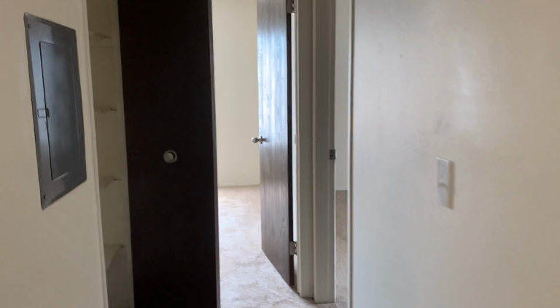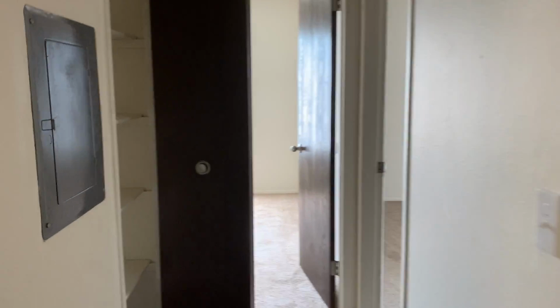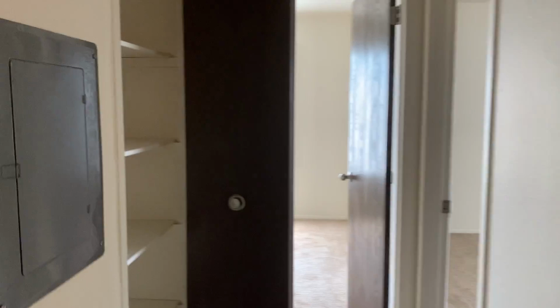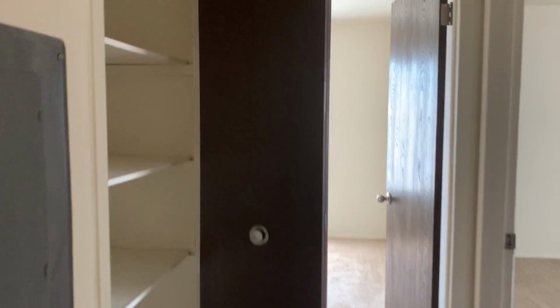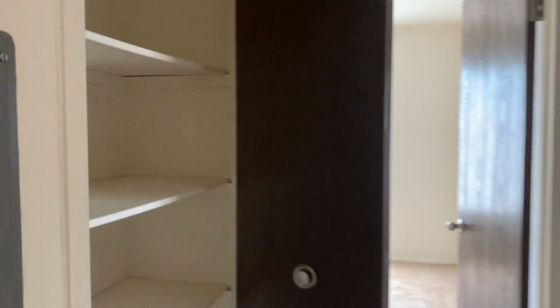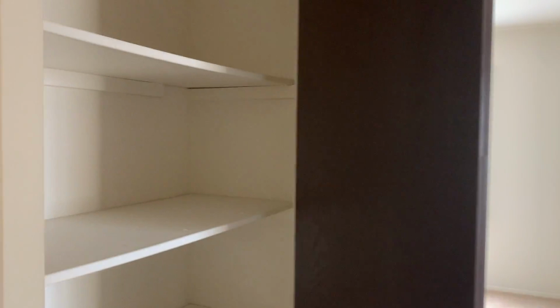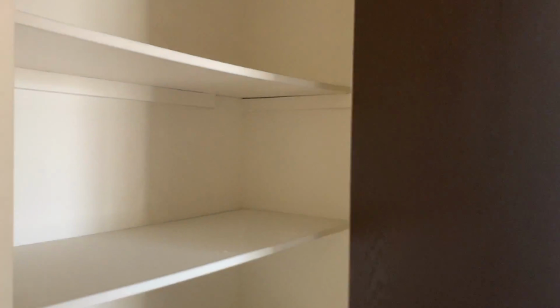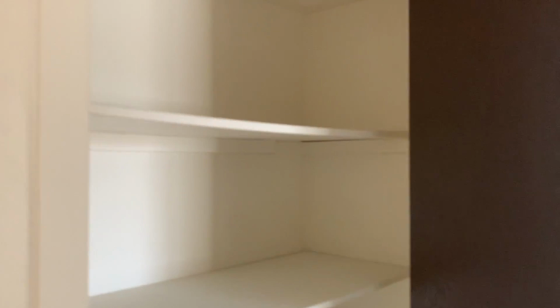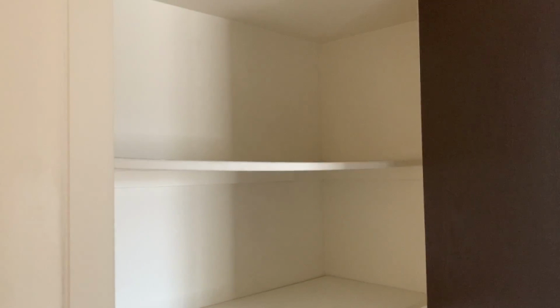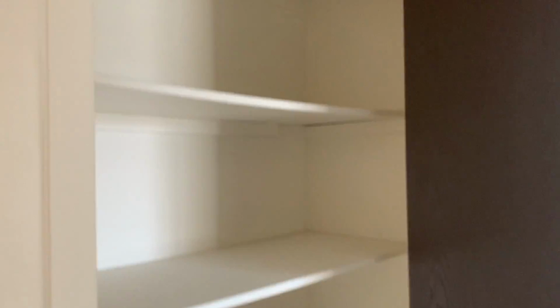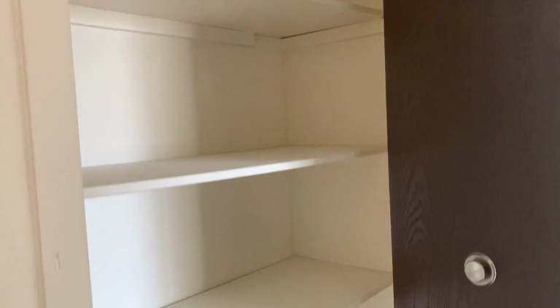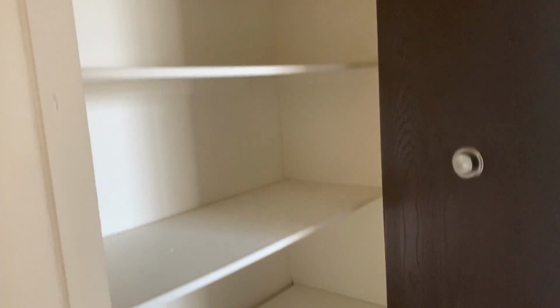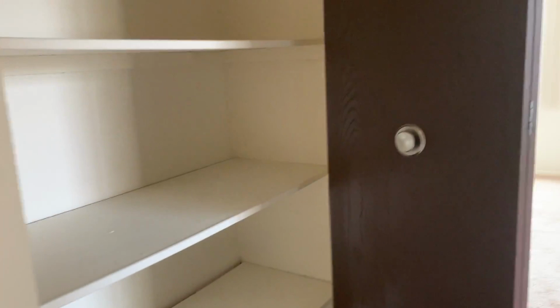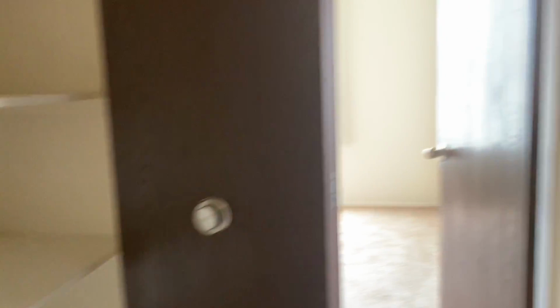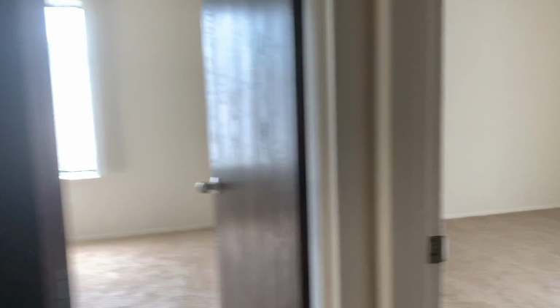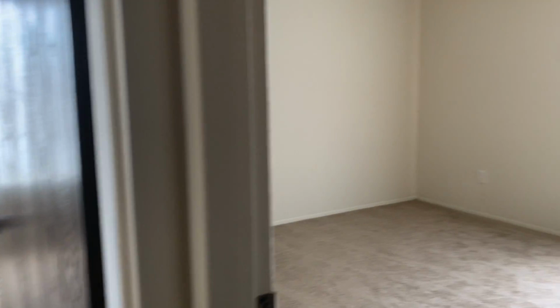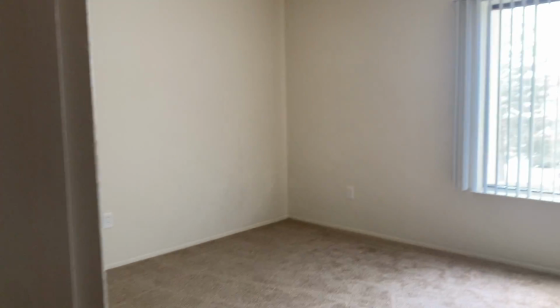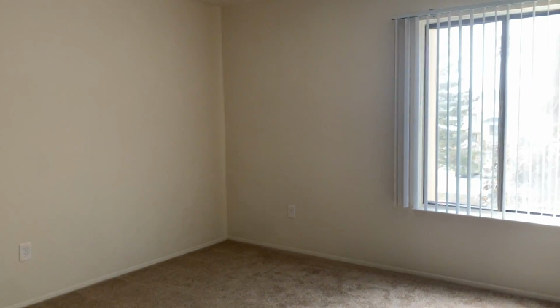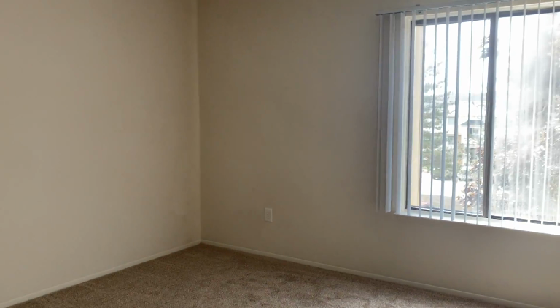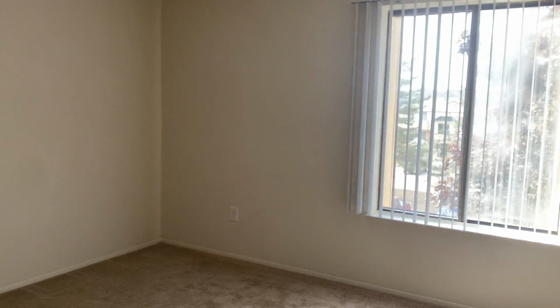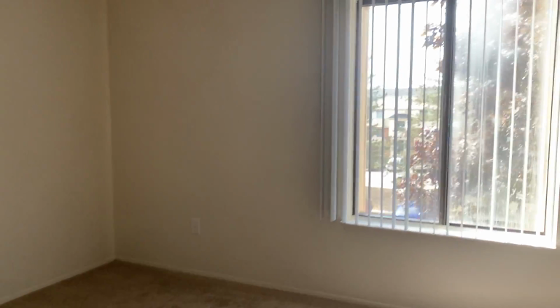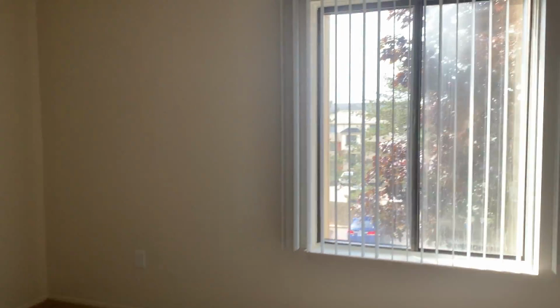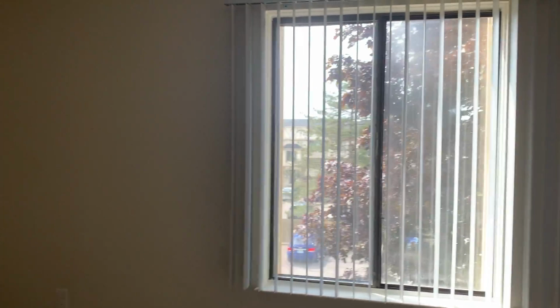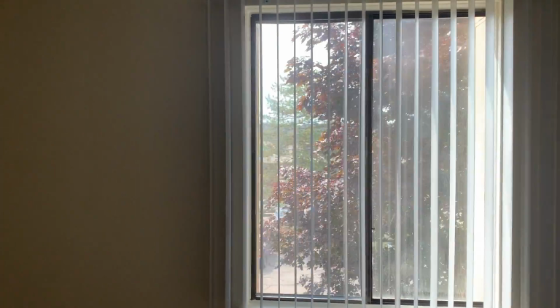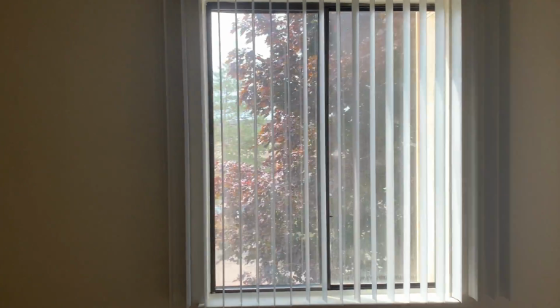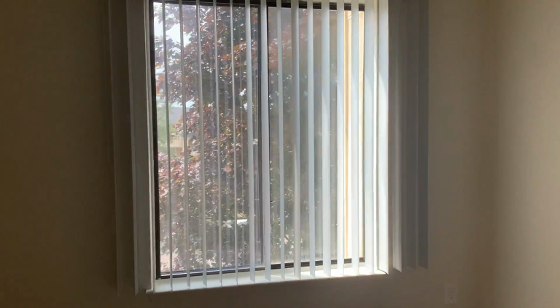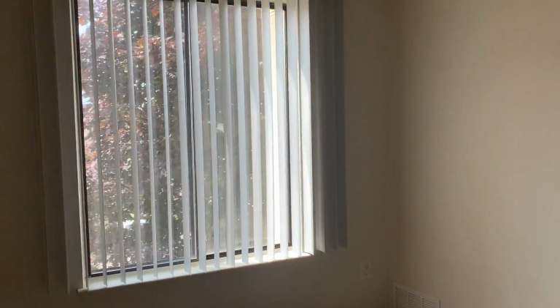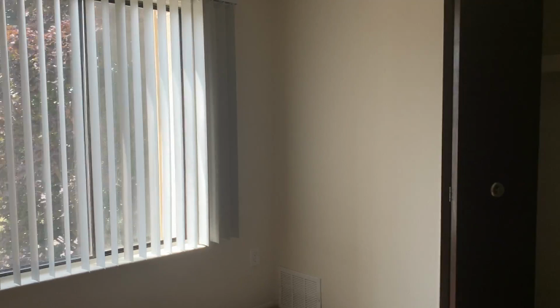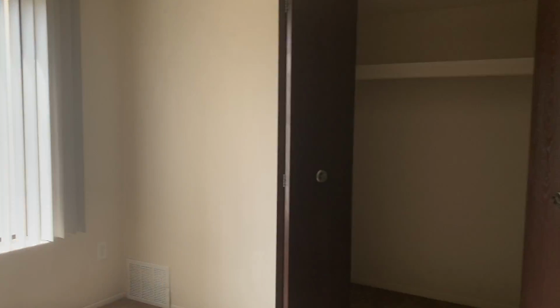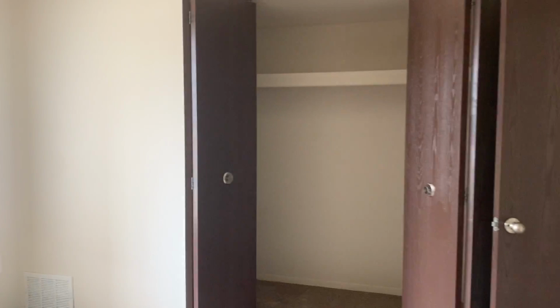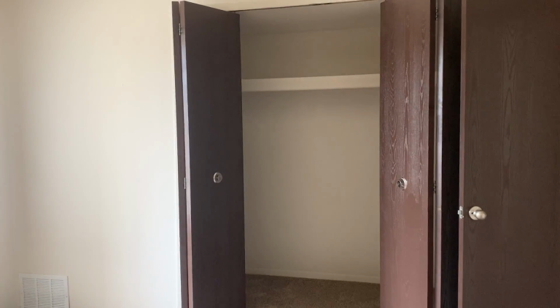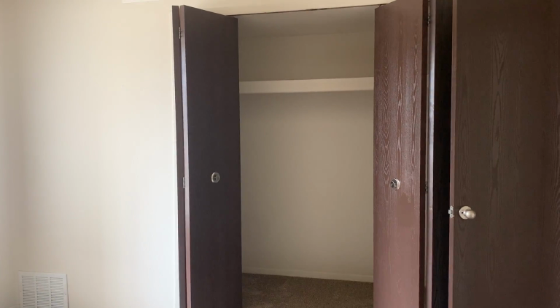Down the hallway, you'll notice that there's more storage. And then you'll walk into the first bedroom where there is a garden view window and a spacious closet.